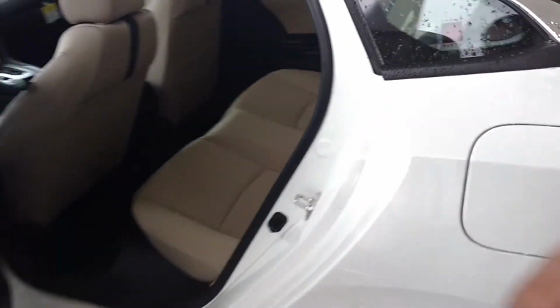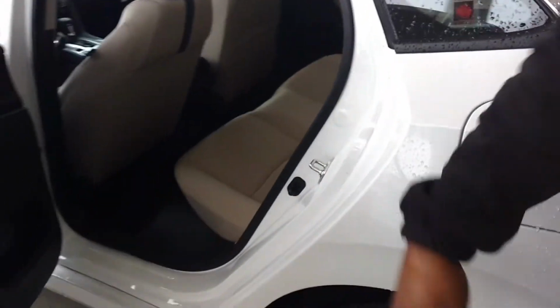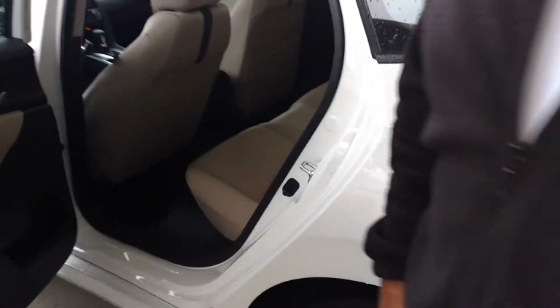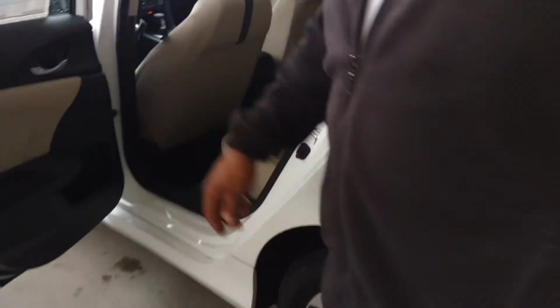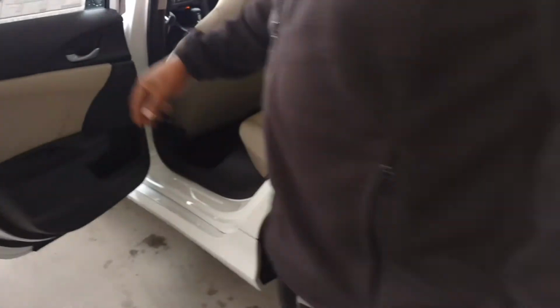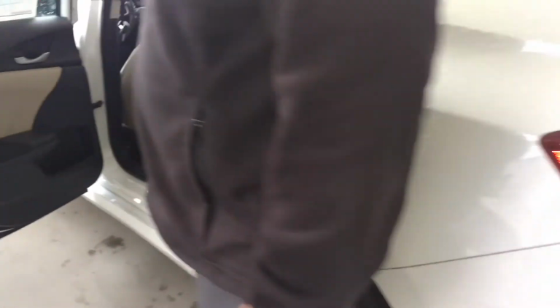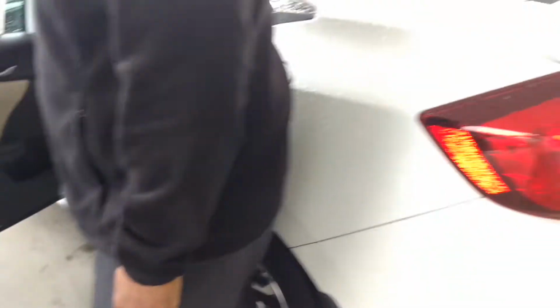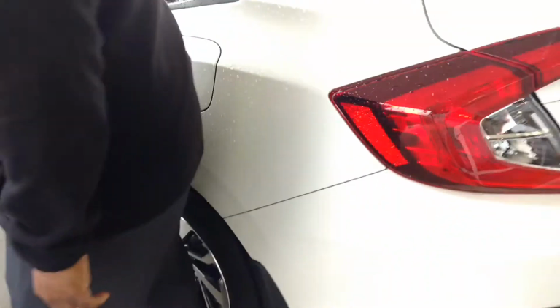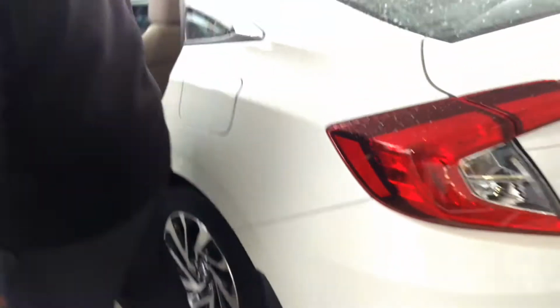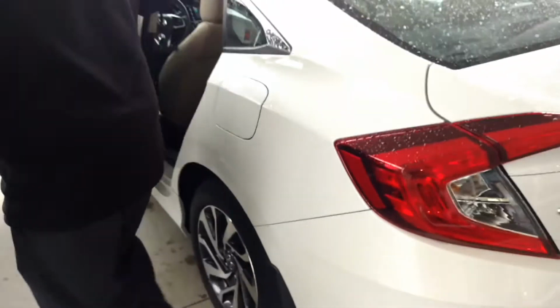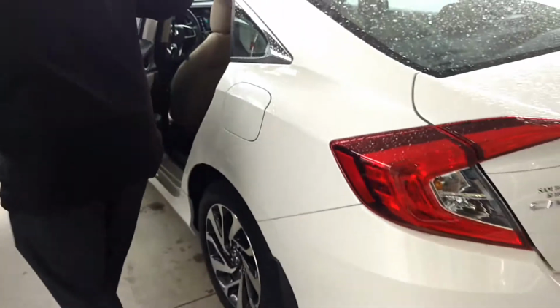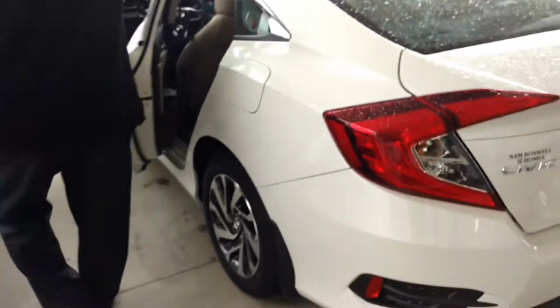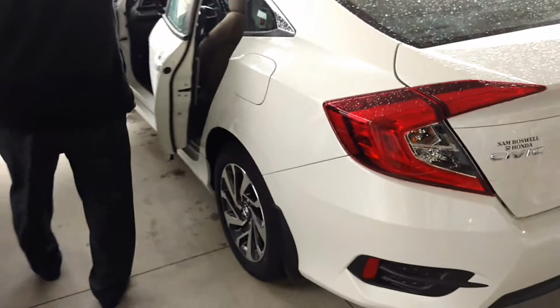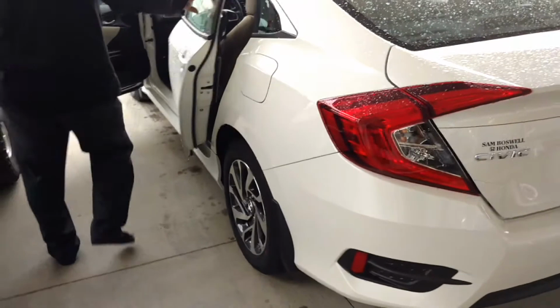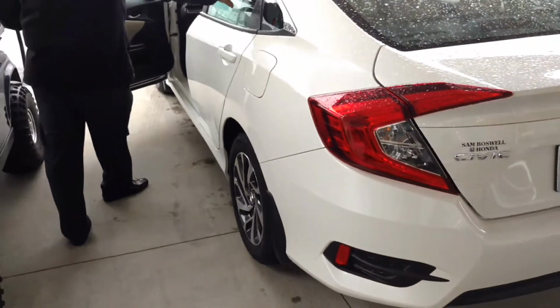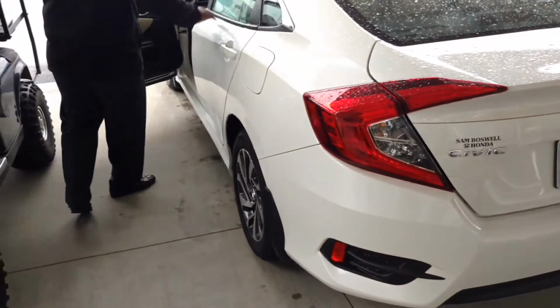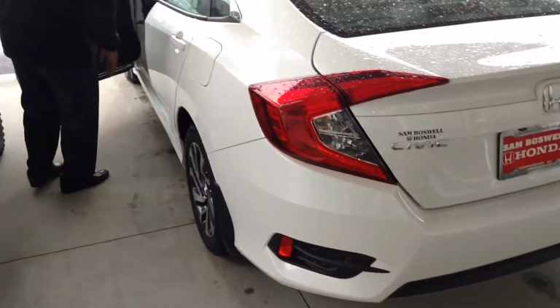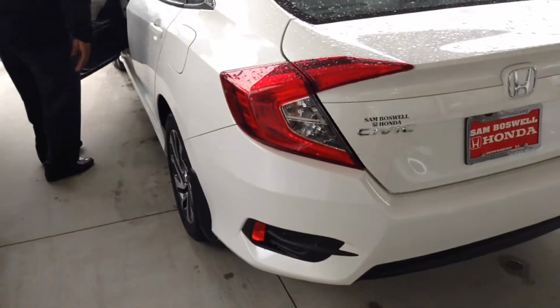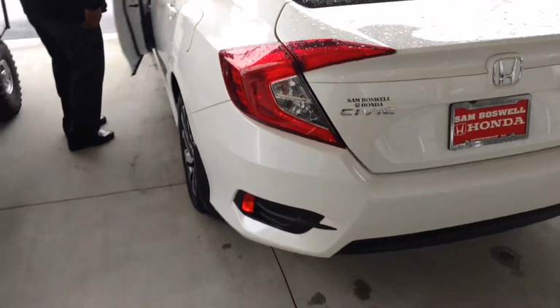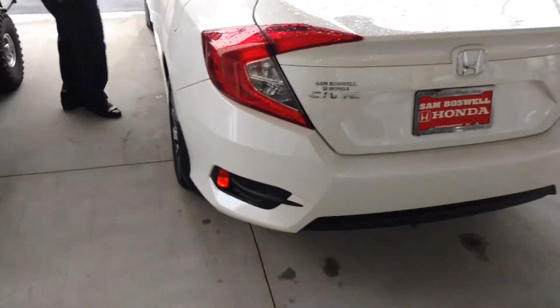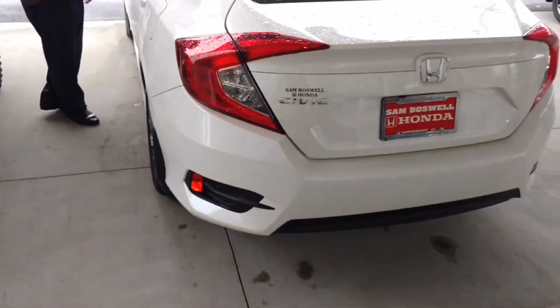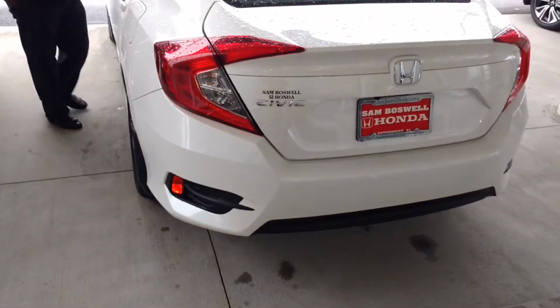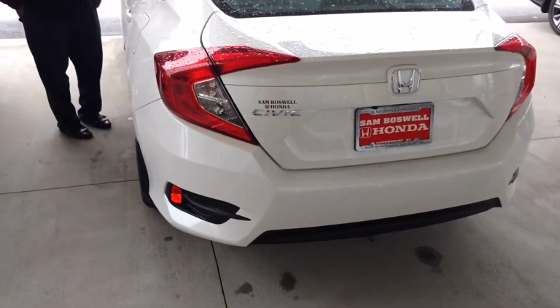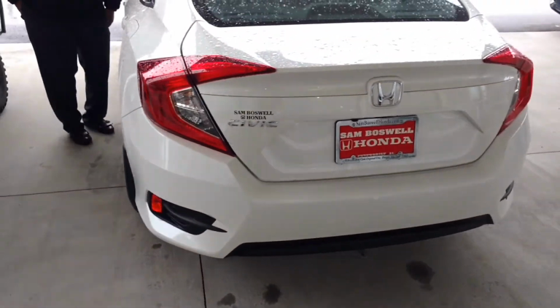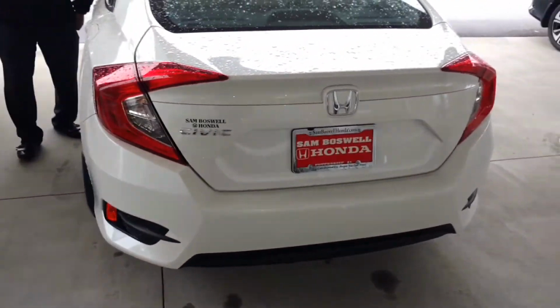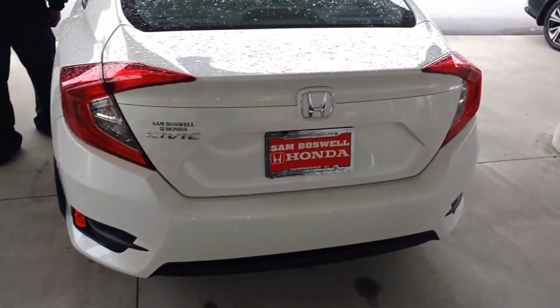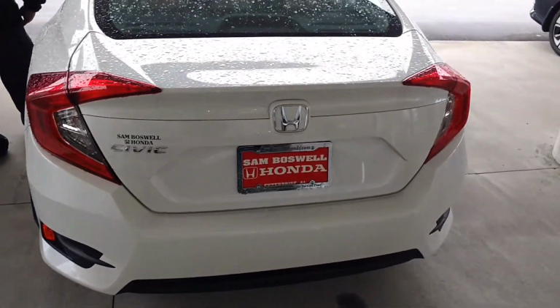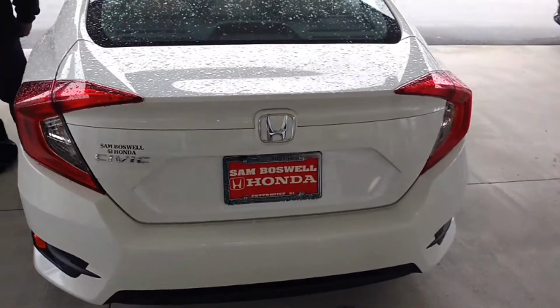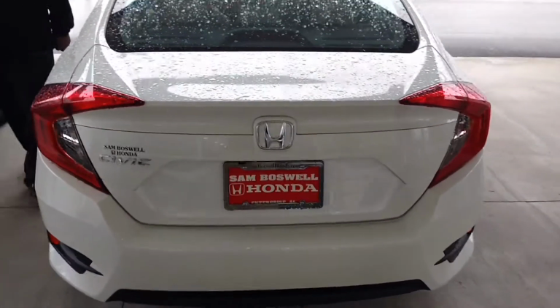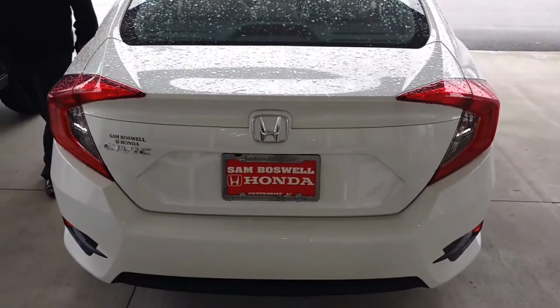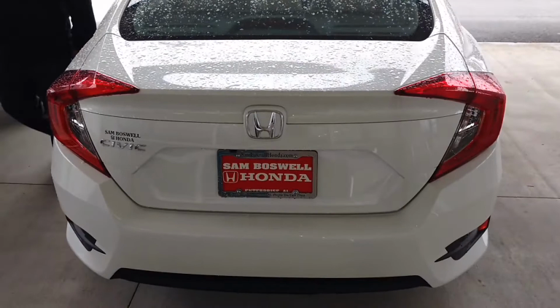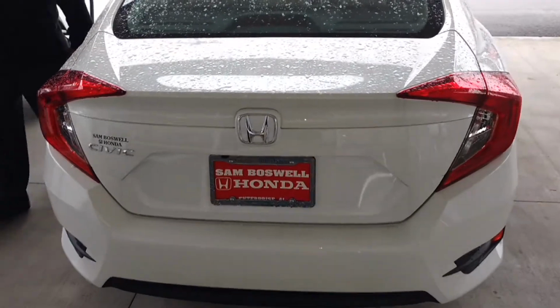I'm going to show you a little bit more on the outside of the car from the rear. You also got XM Radio and a sunroof as well on this vehicle.